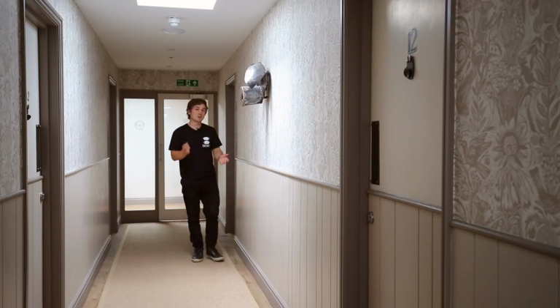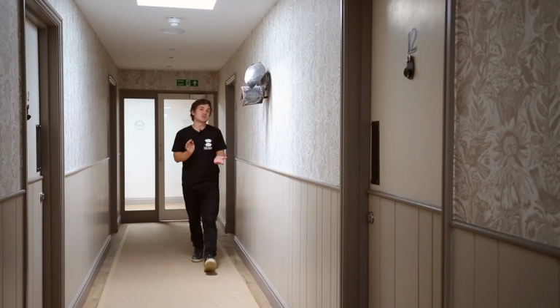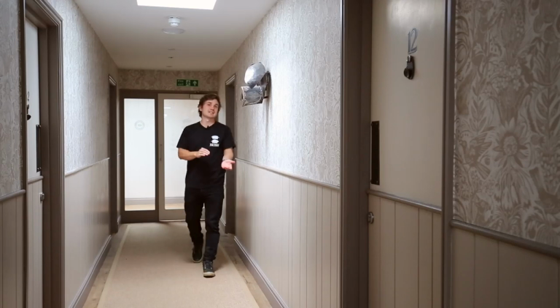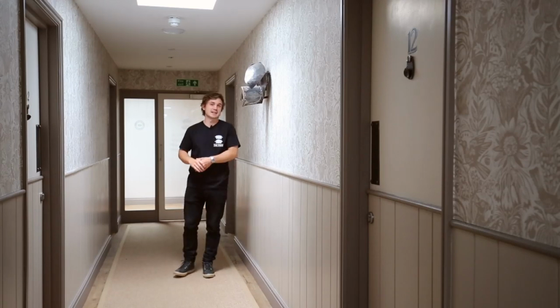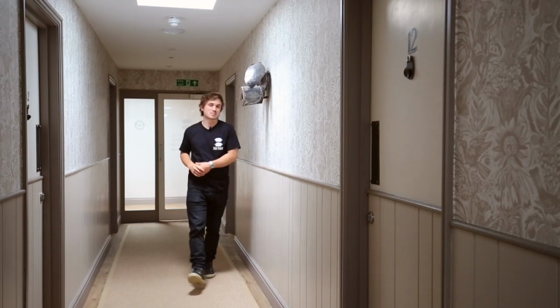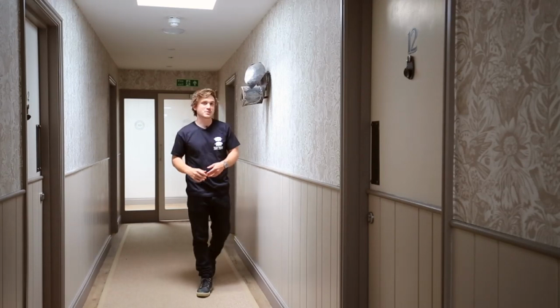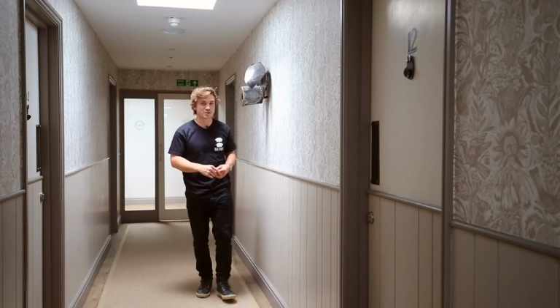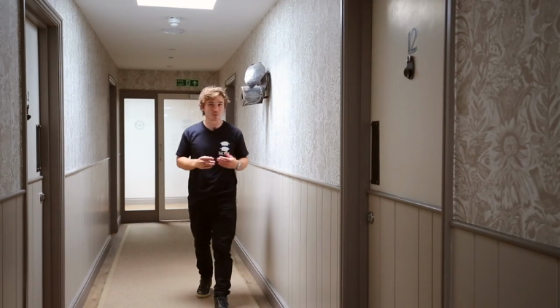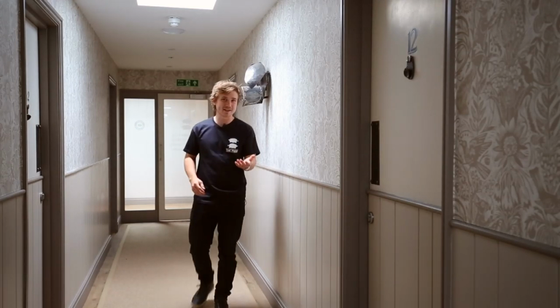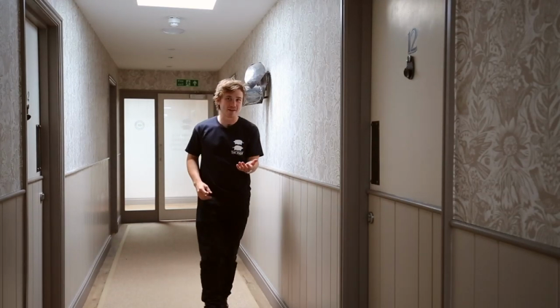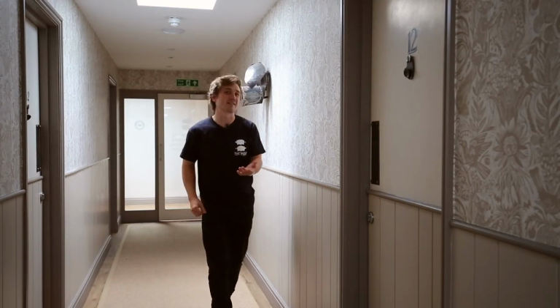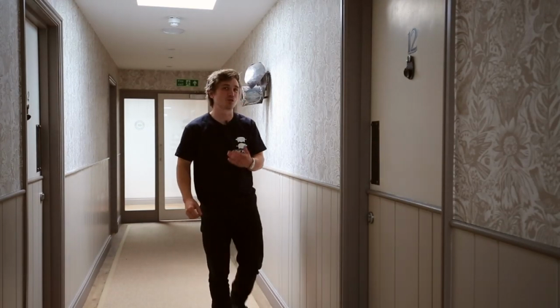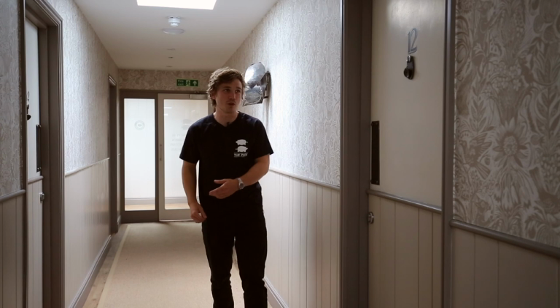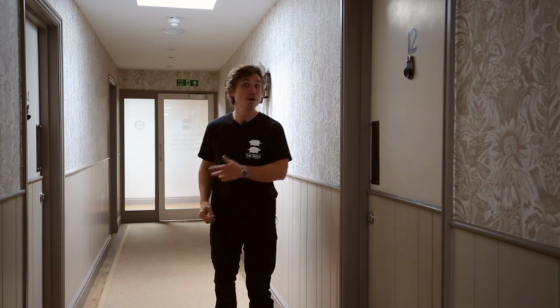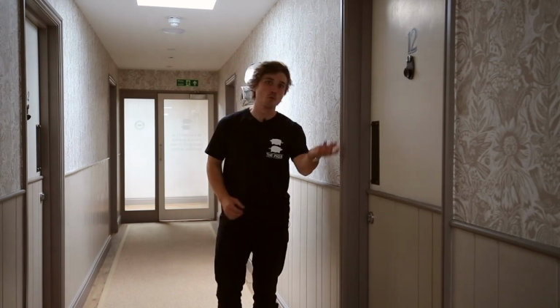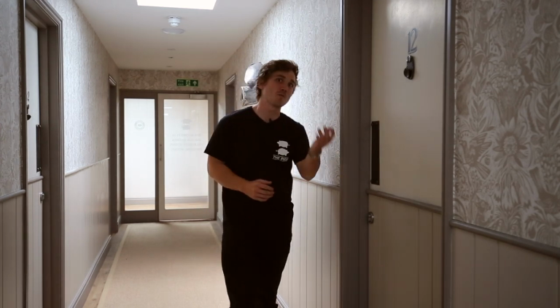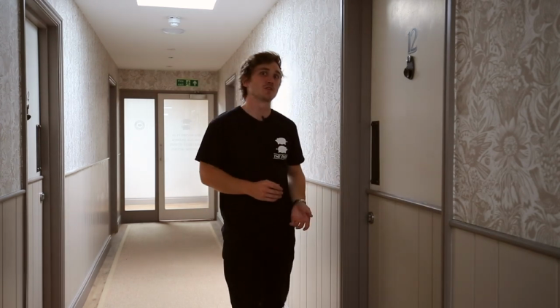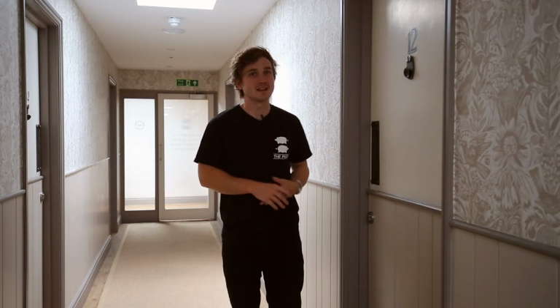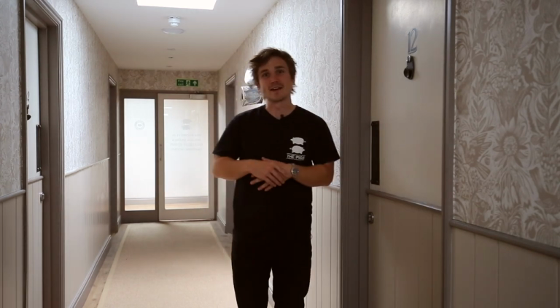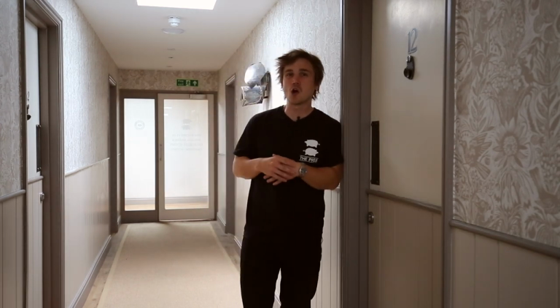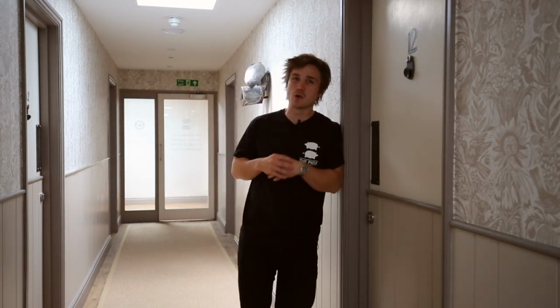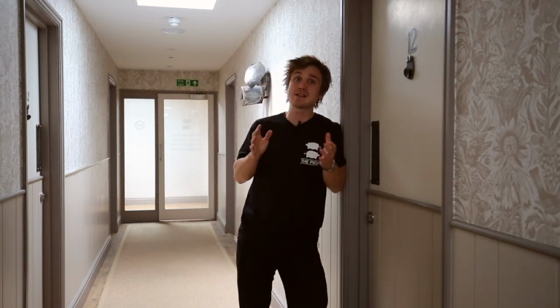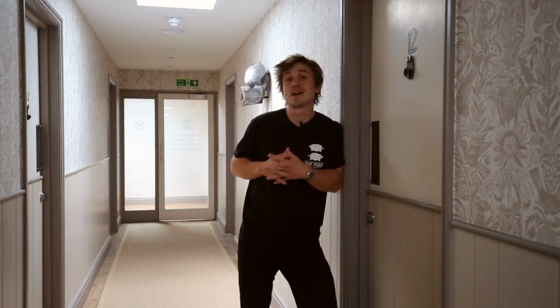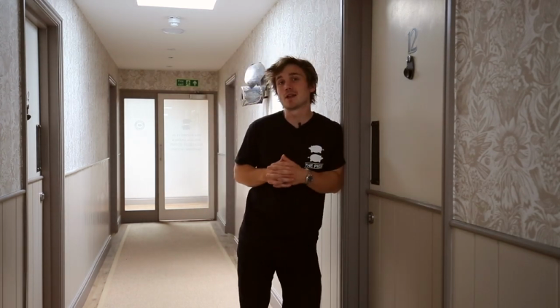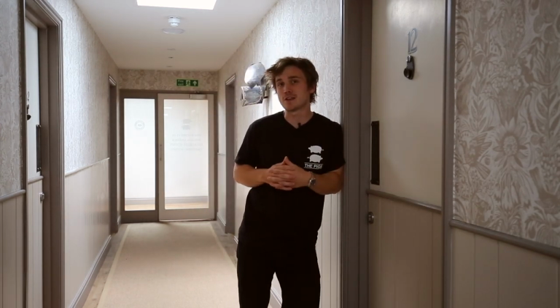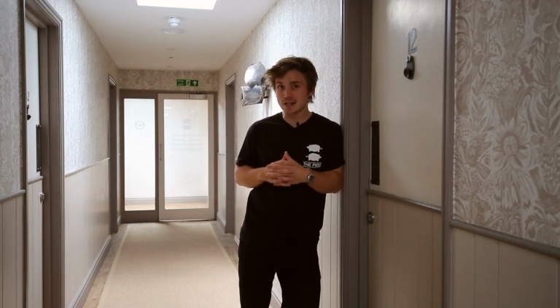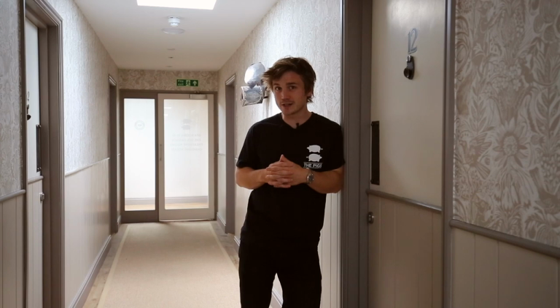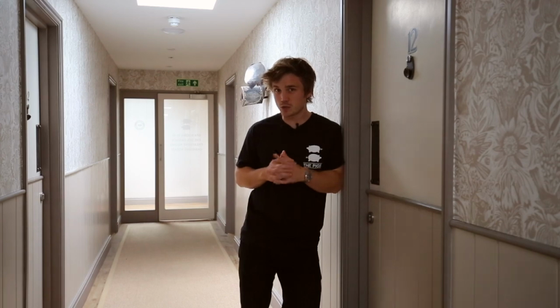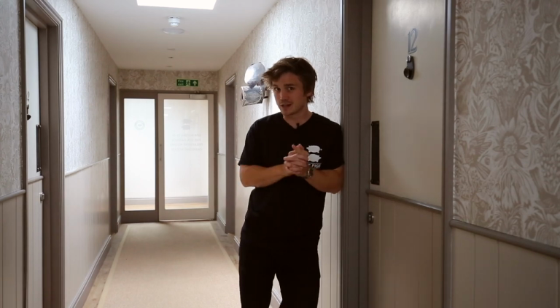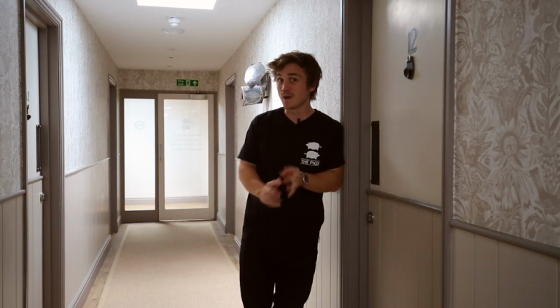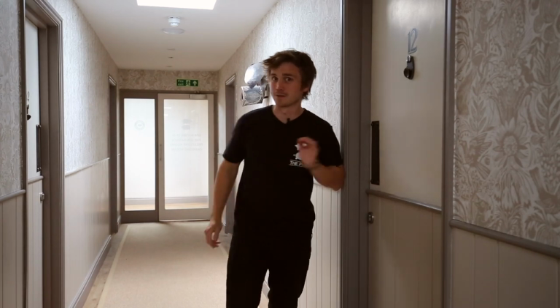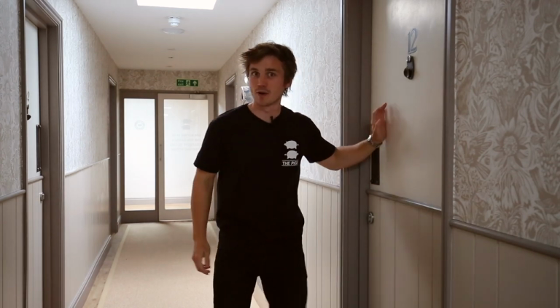Welcome to your stay in a spa suite here at The Pigs. We're delighted to have you, and as I'm sure you know, the room you're about to enjoy is like no other, which means there are plenty of features inside which you're going to need to know how to operate.